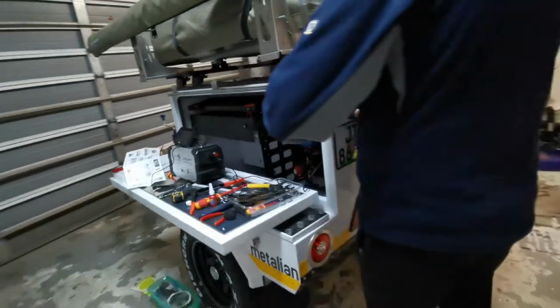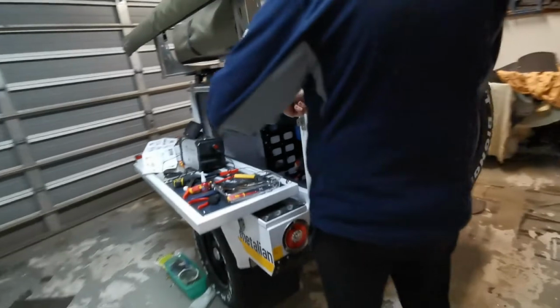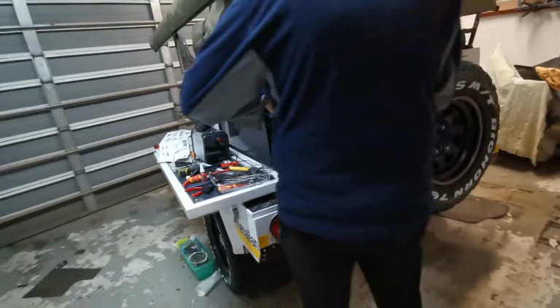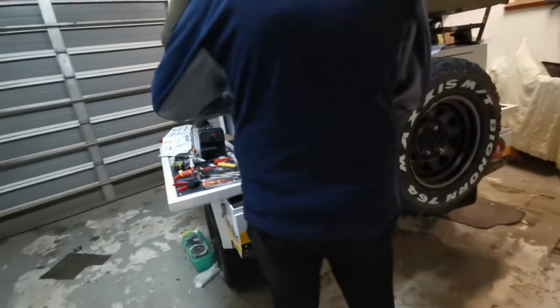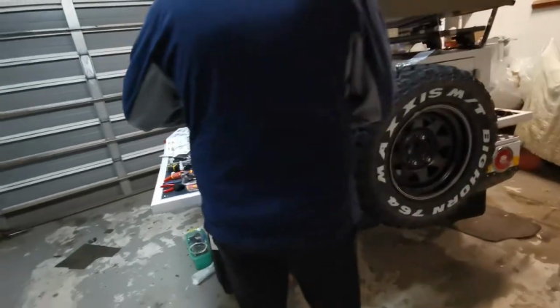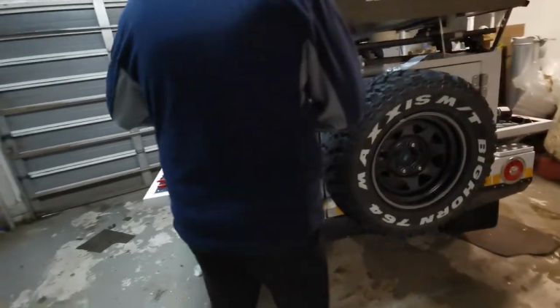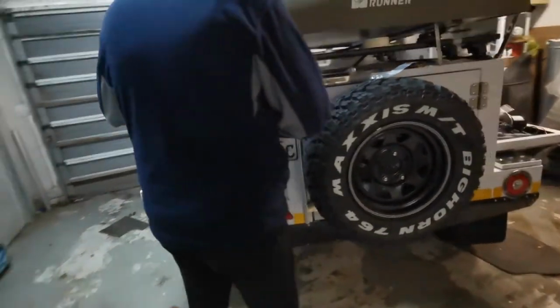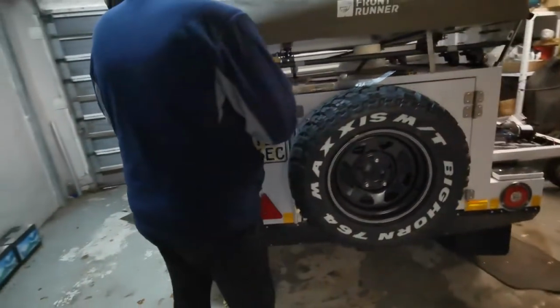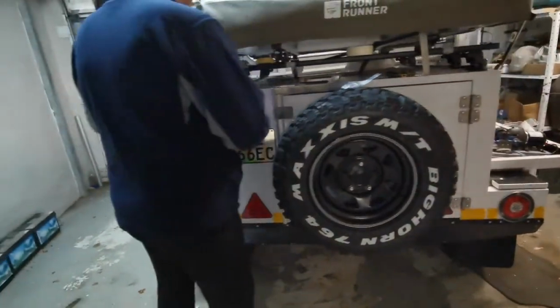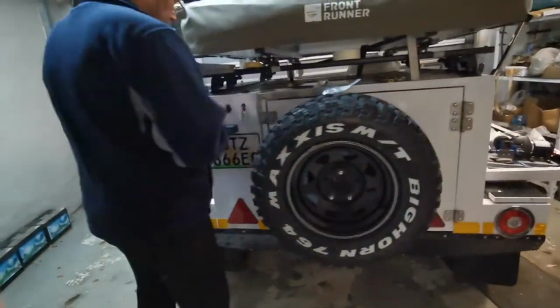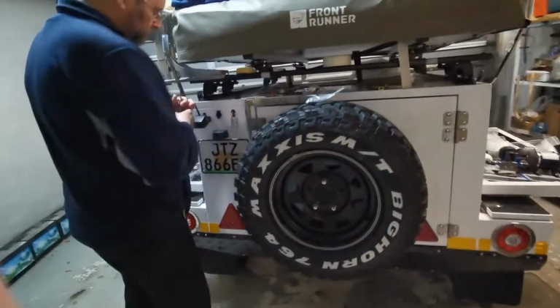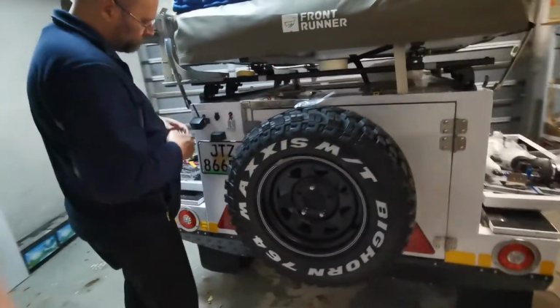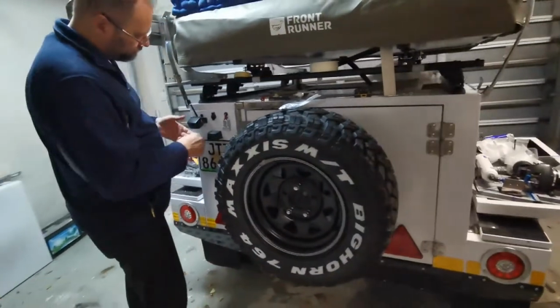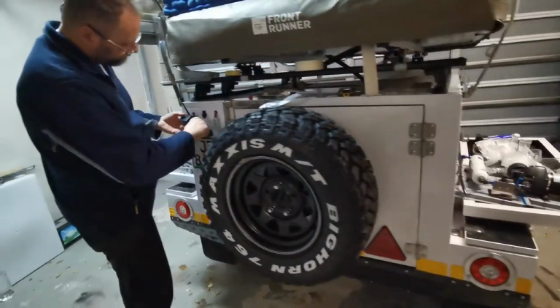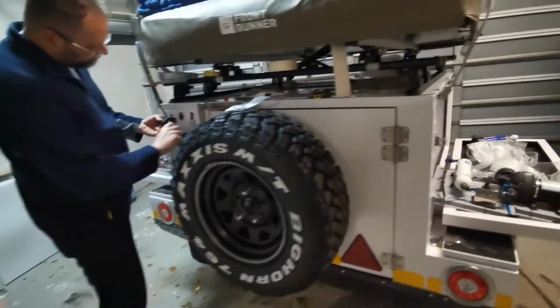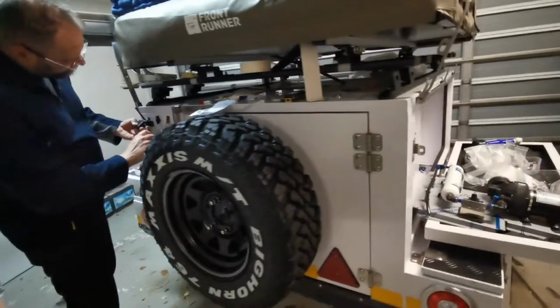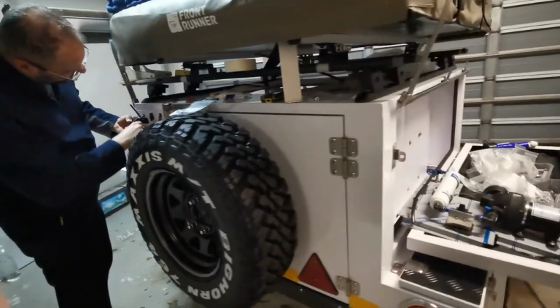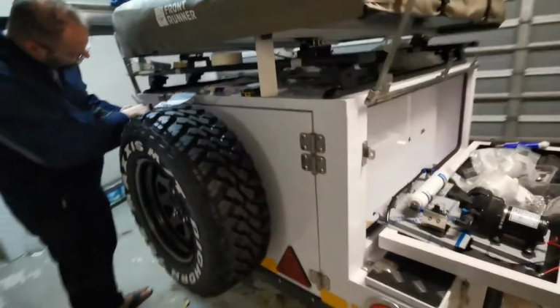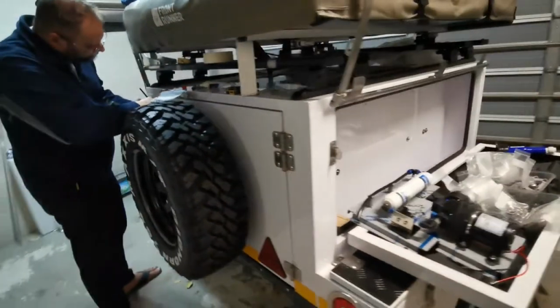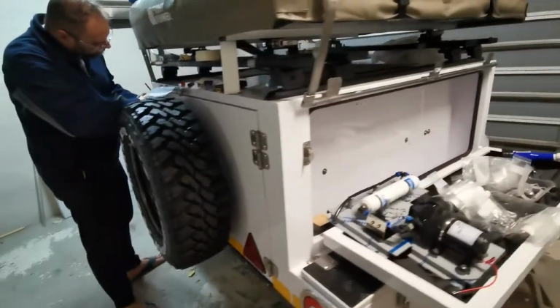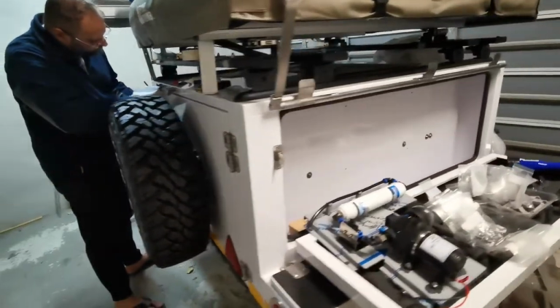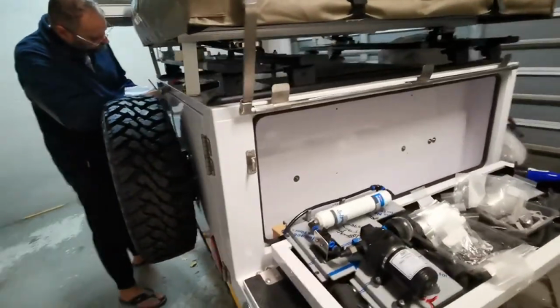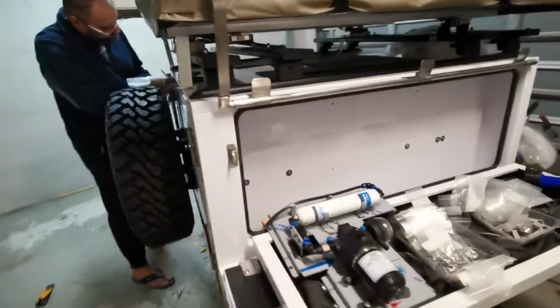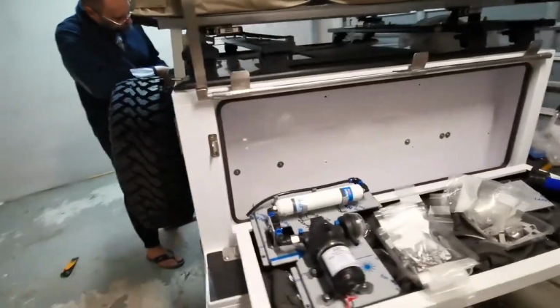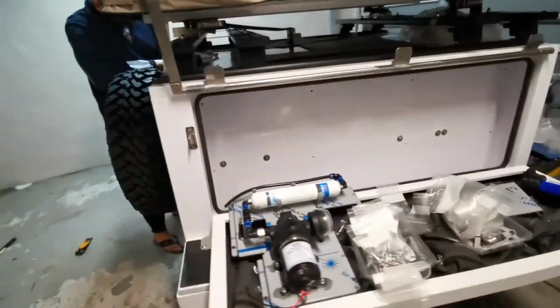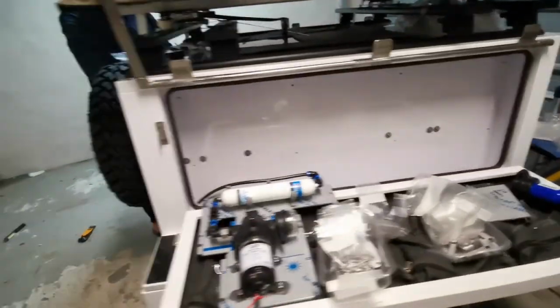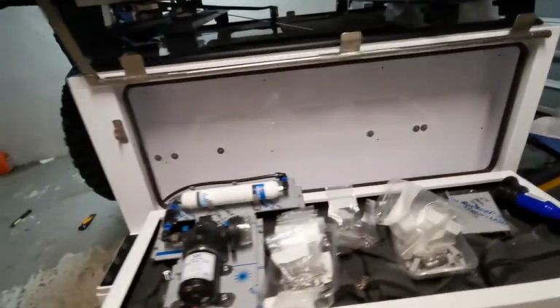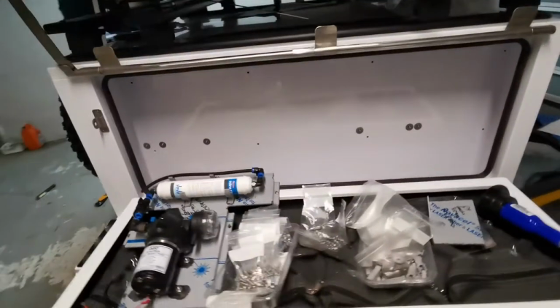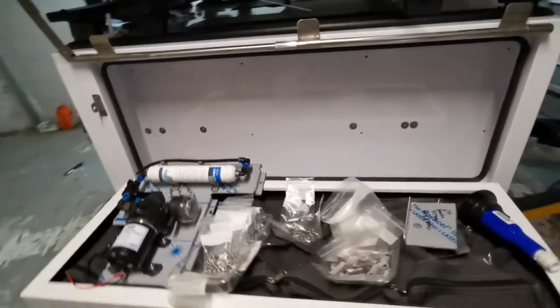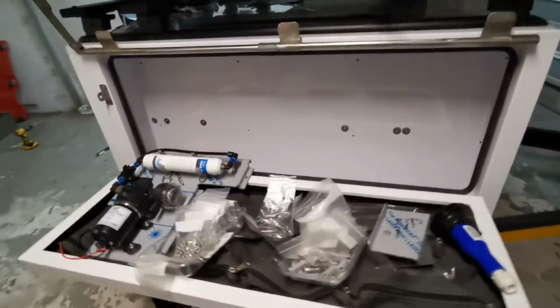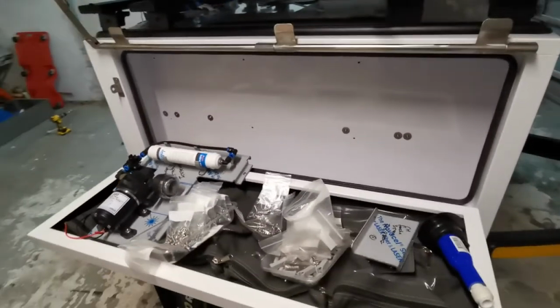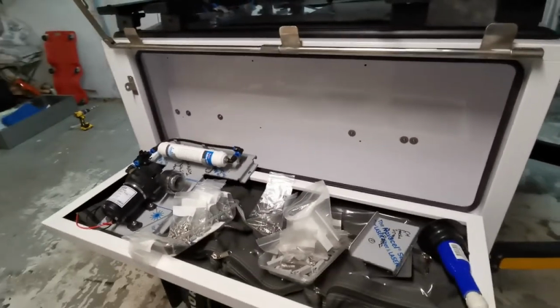In this video we cover the water system solution we have done. This is just covering the install, but this system still needs to be tested, so some items might still change — but that is all part of the fun when it comes to a custom install.